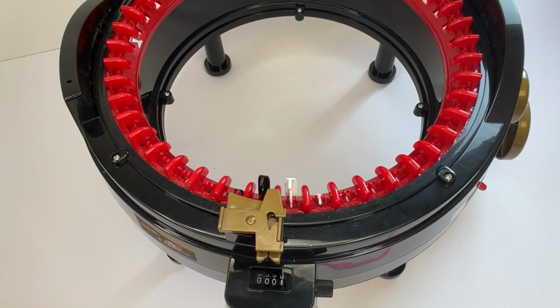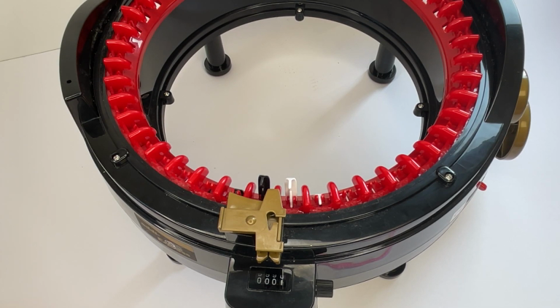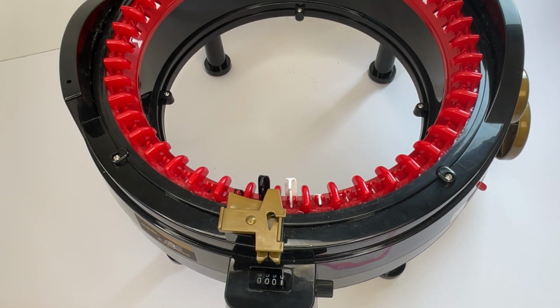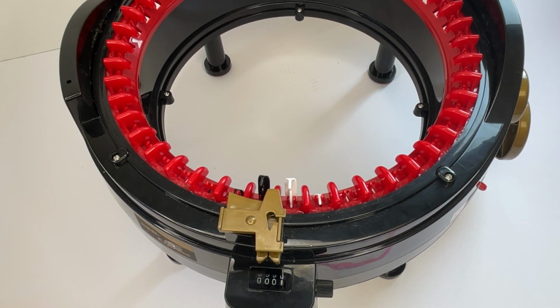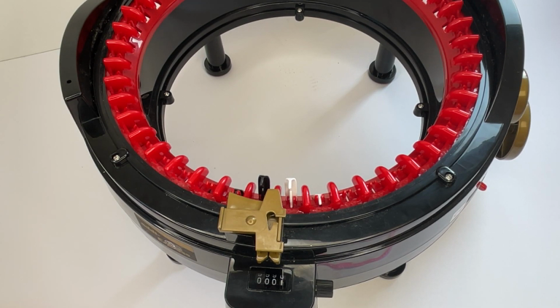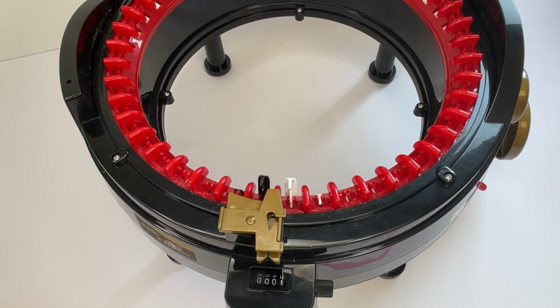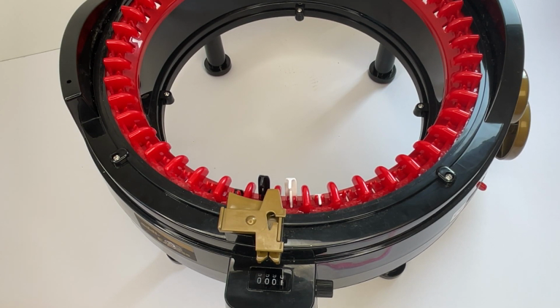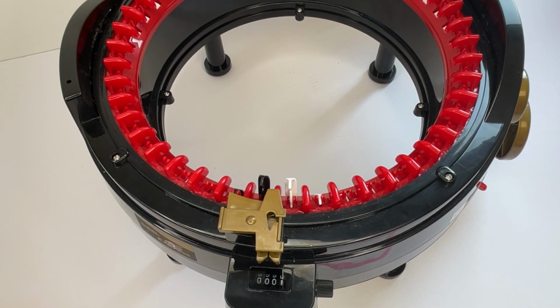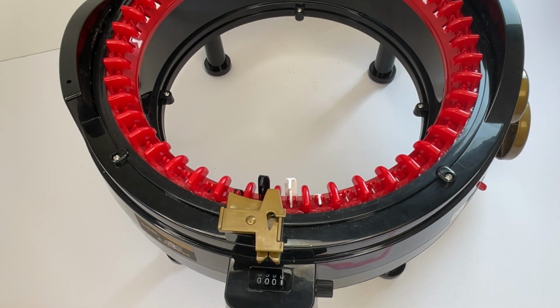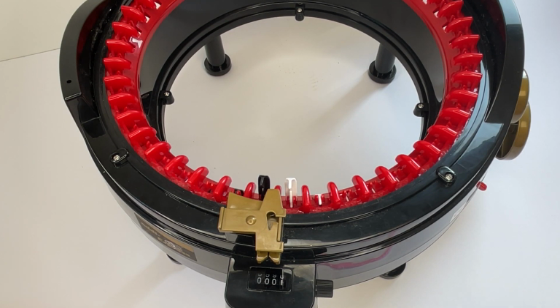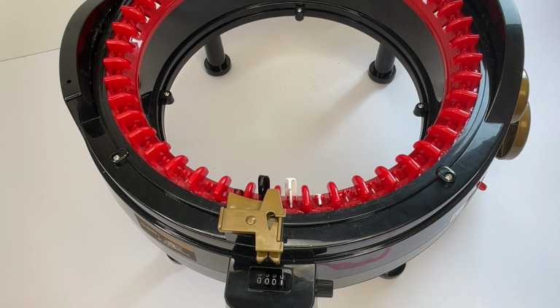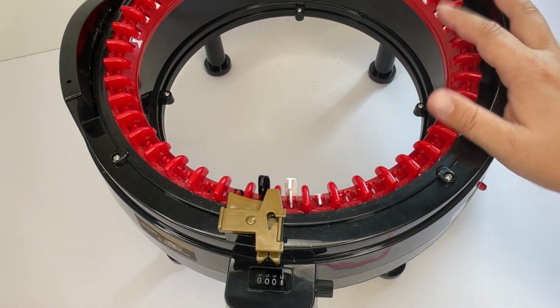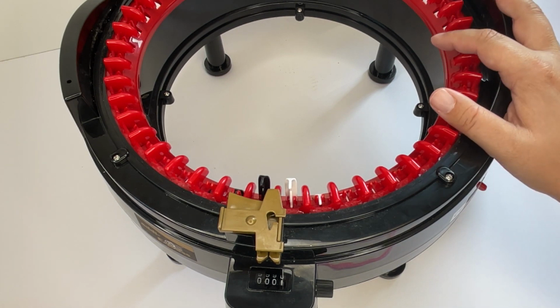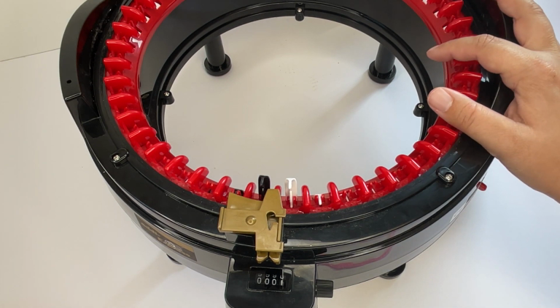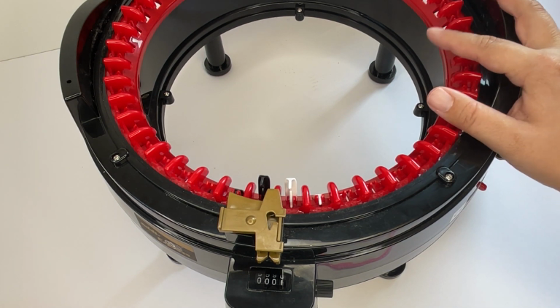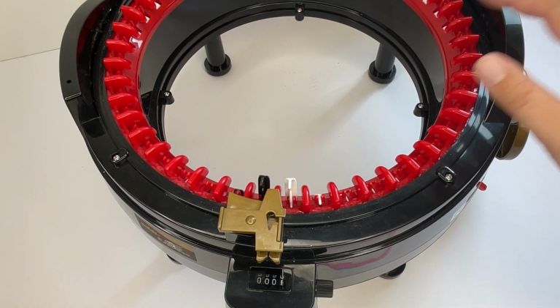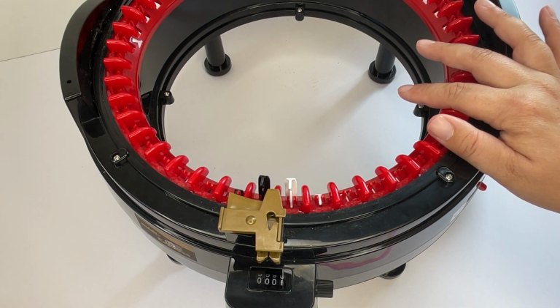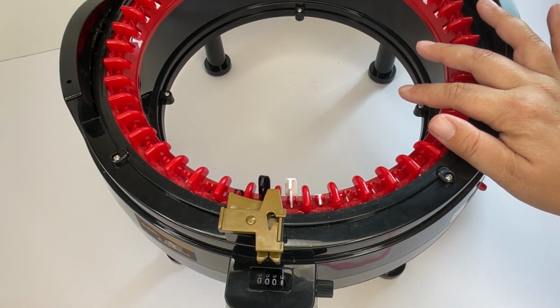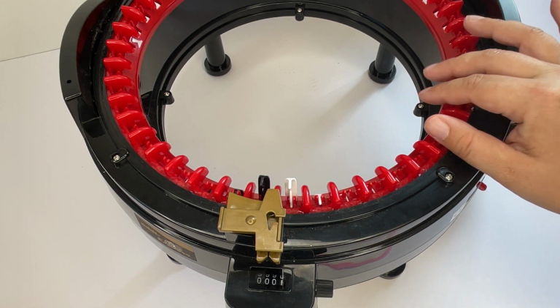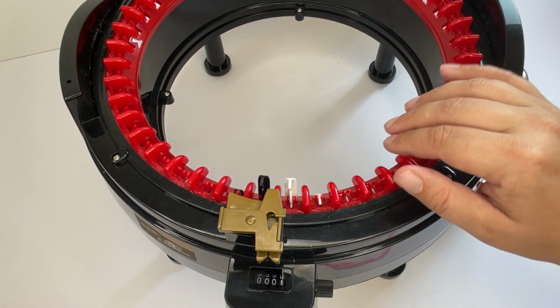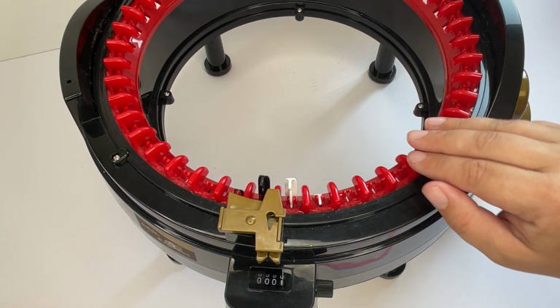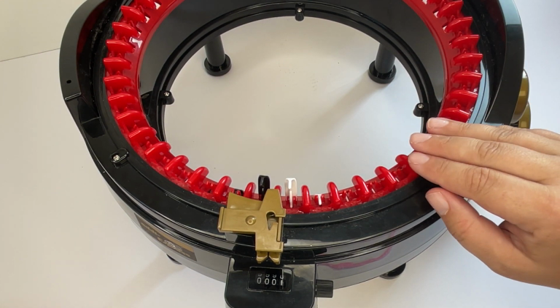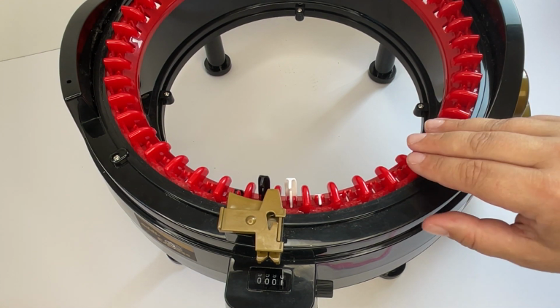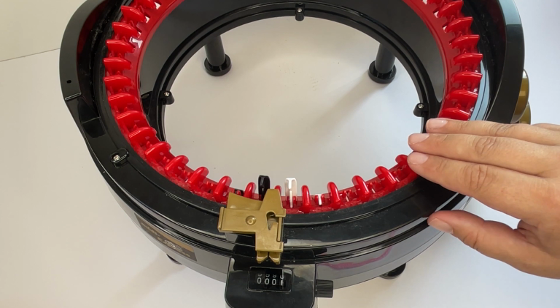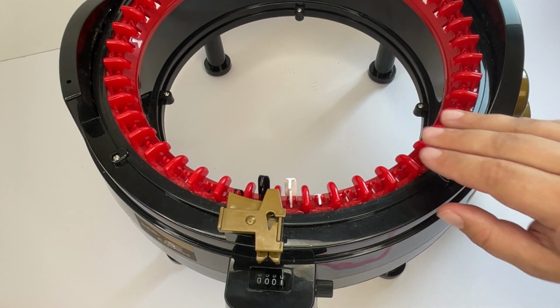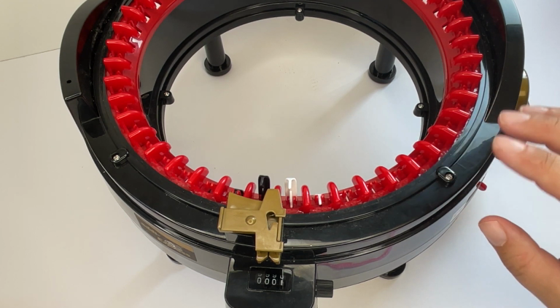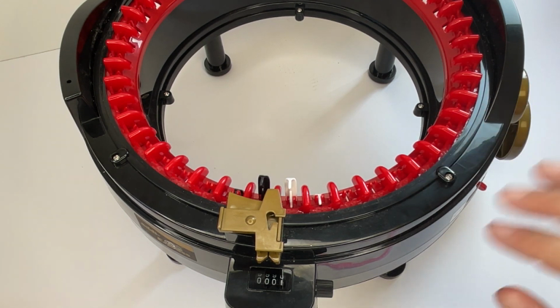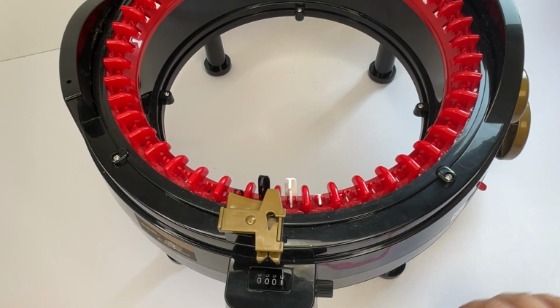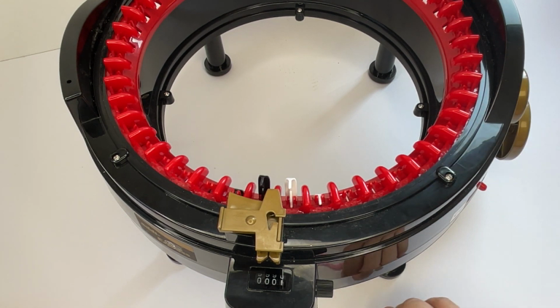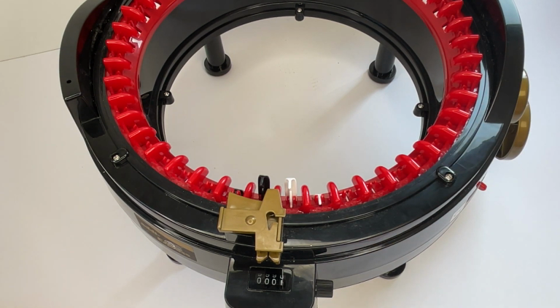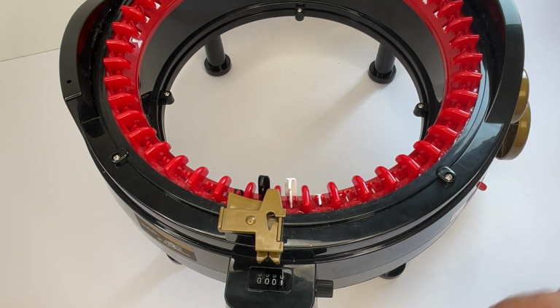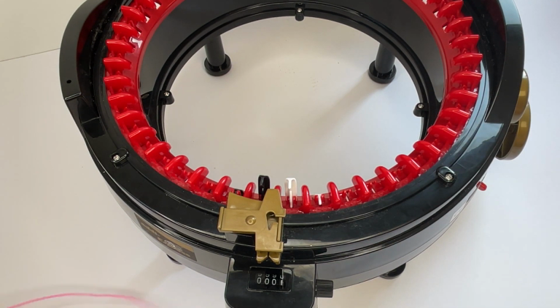Hi everyone, today I want to show you how to cast on a circular knitting machine. The brand I'm using is an Addi, but this works for any circular knitting machine if you're wanting to do a basic cinch cast on. This is the method that I would recommend.